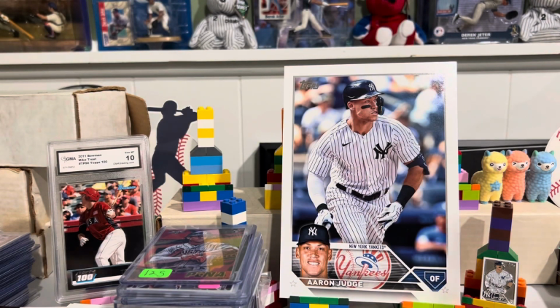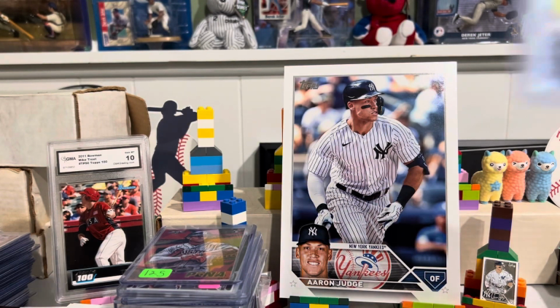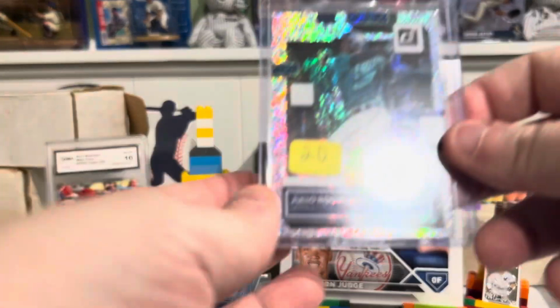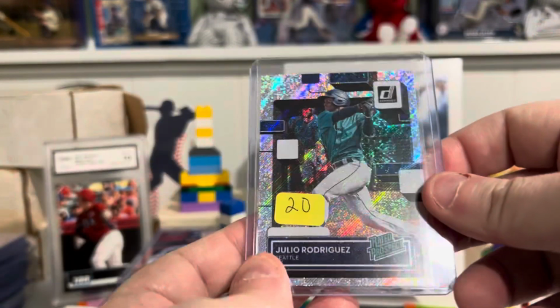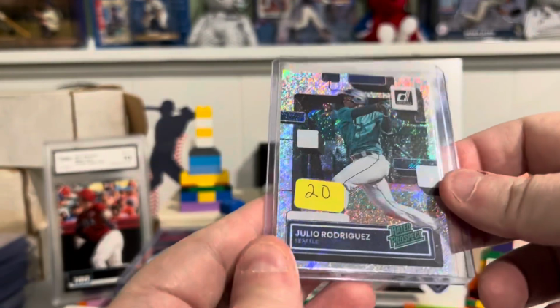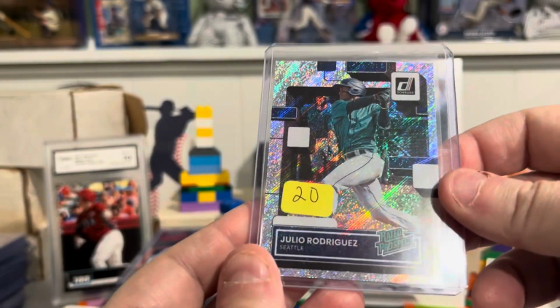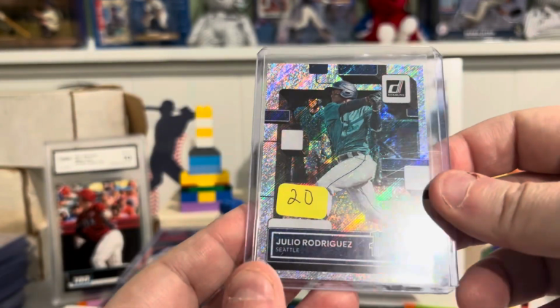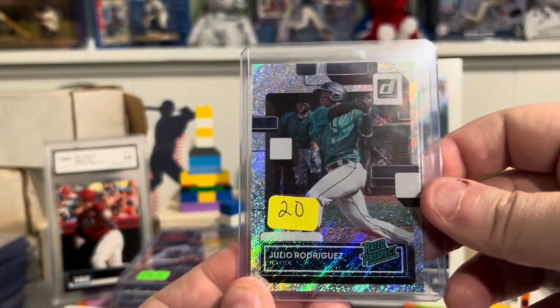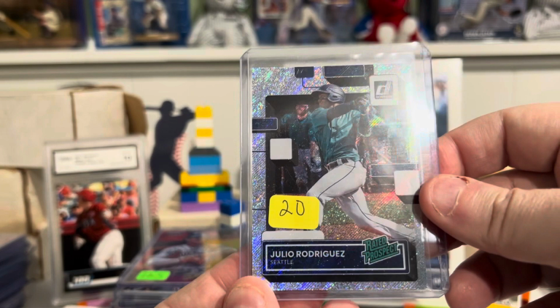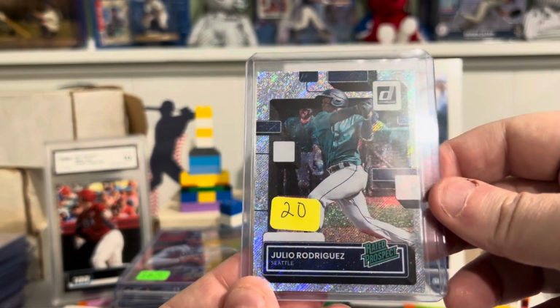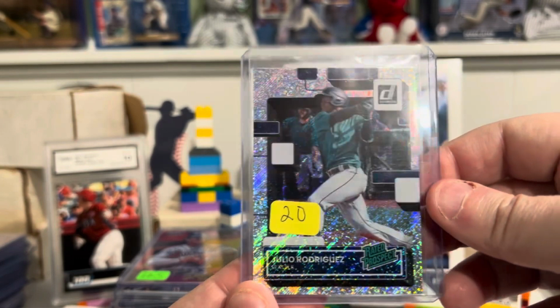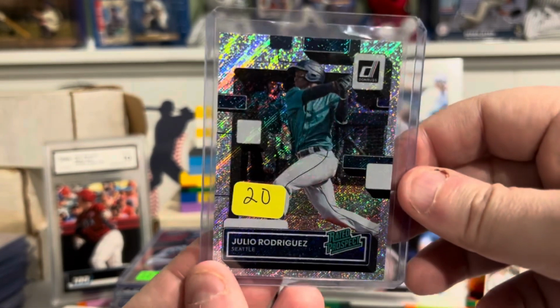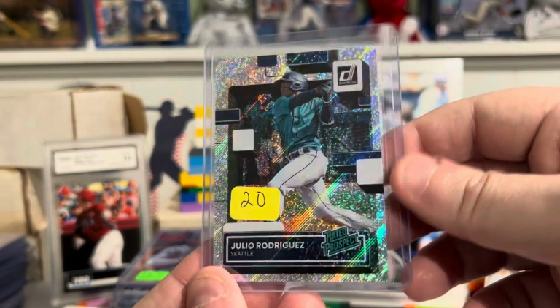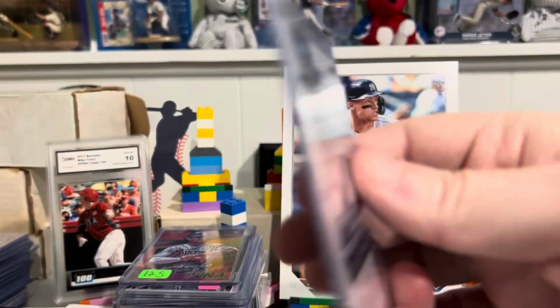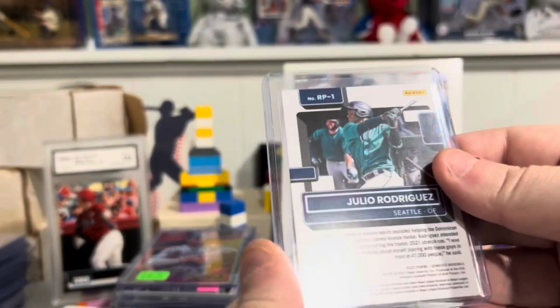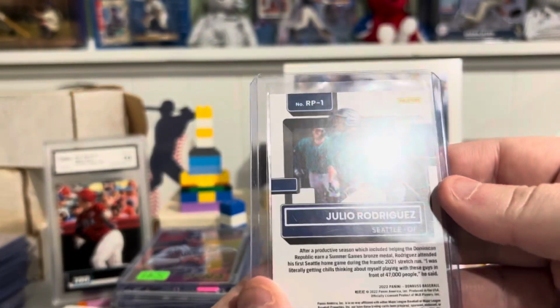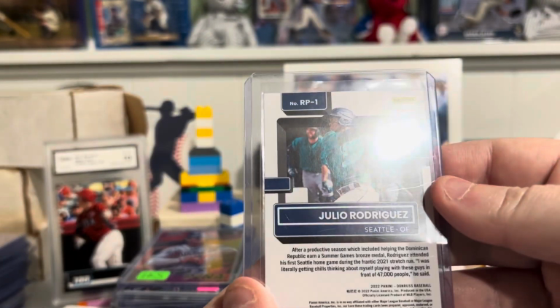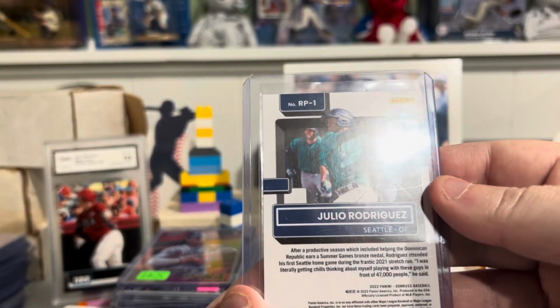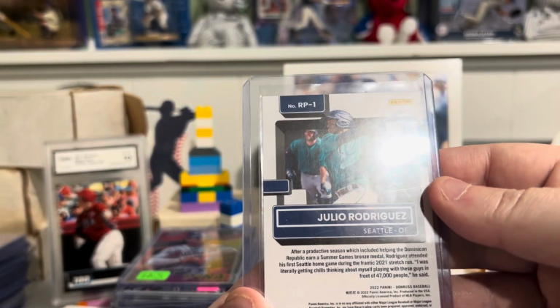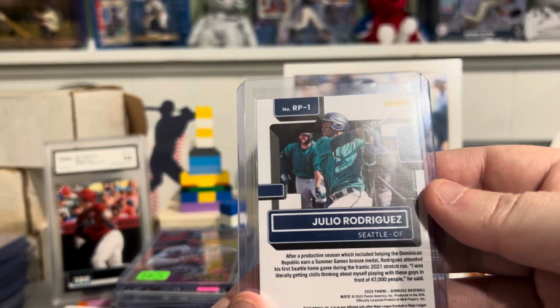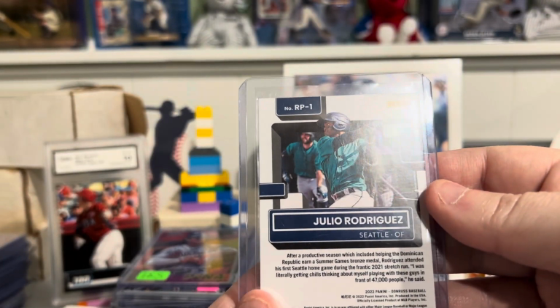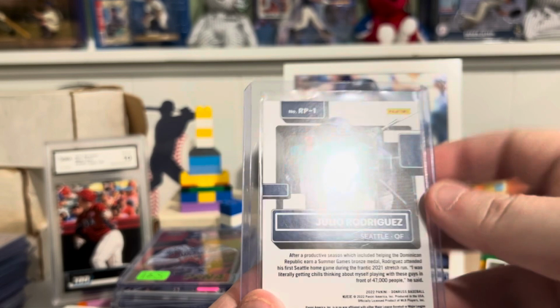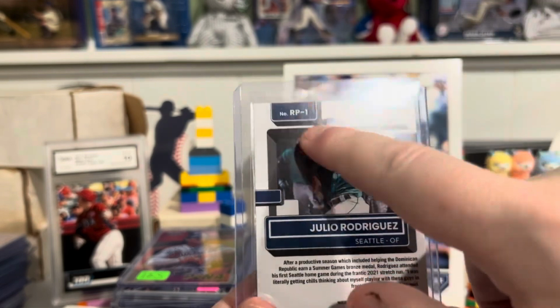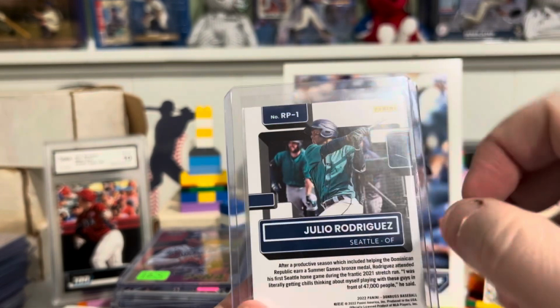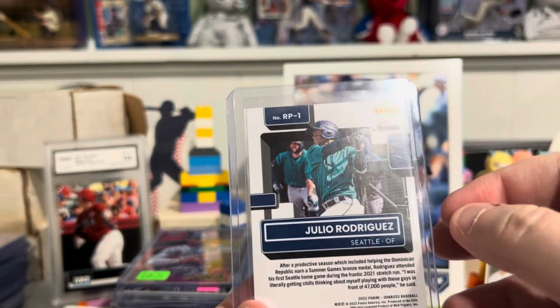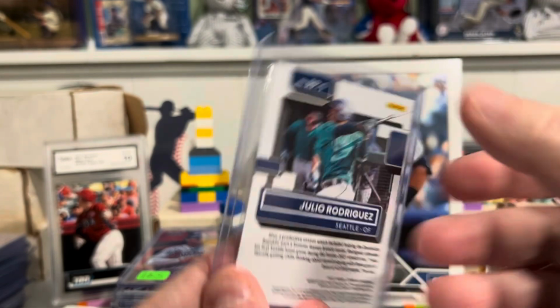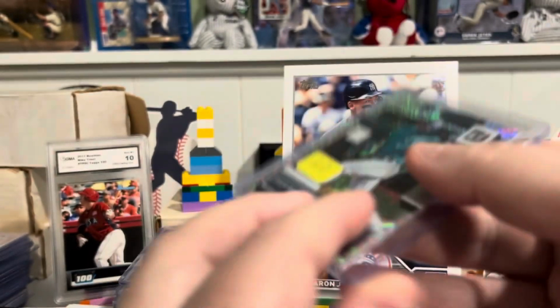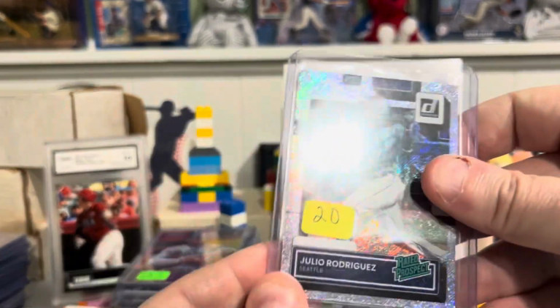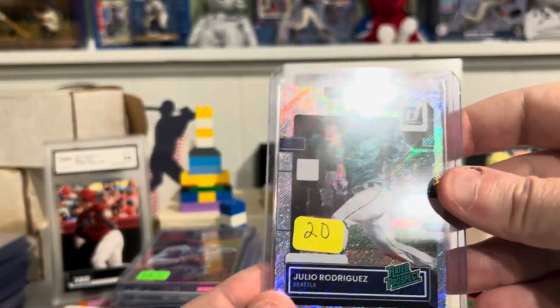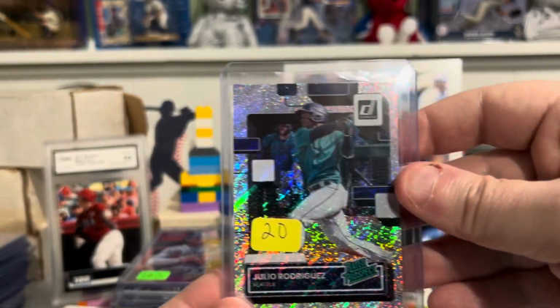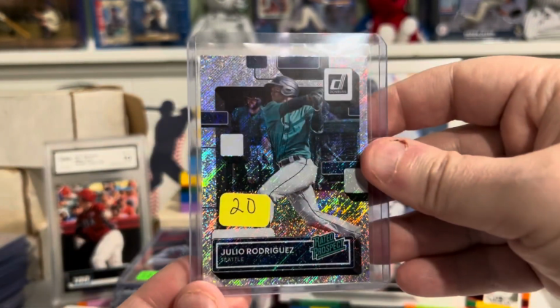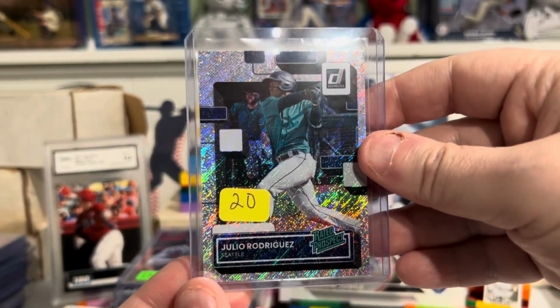We've got a J-Rod Rated Prospect. You're going to shine on that thing. Panini Rated Prospect. J-Rod.